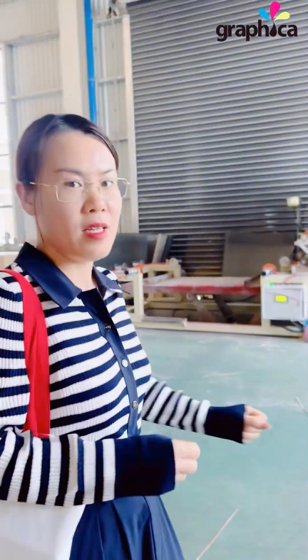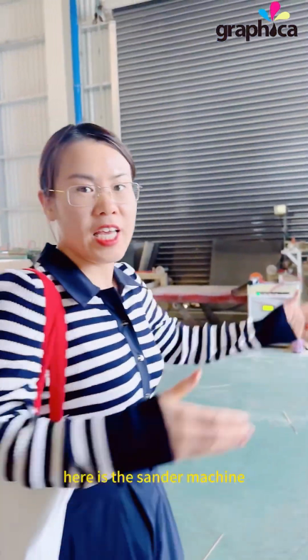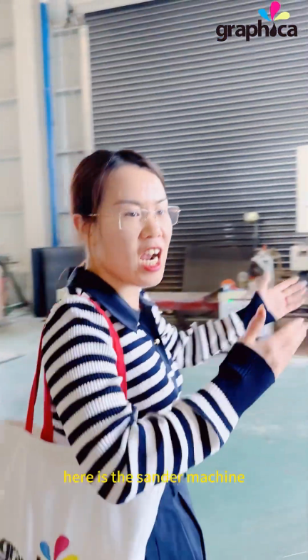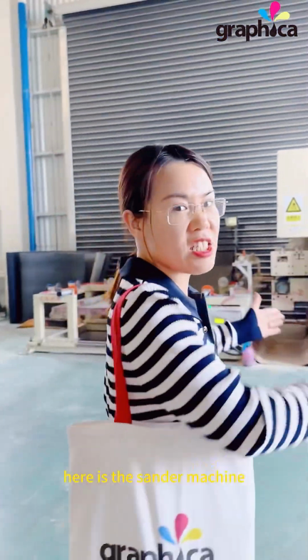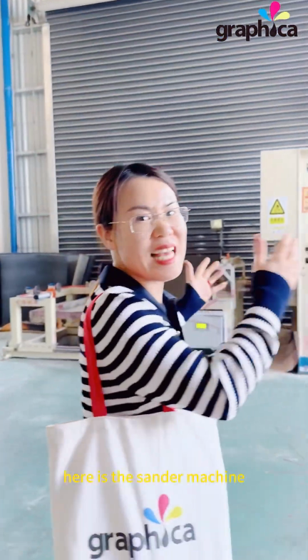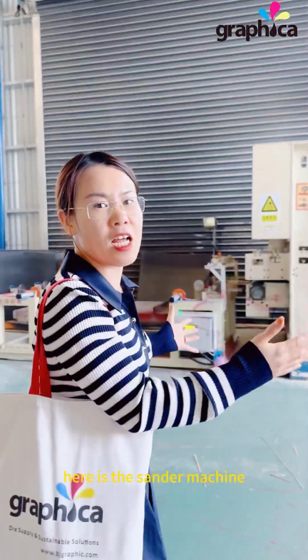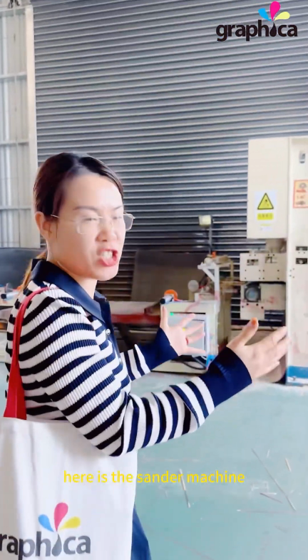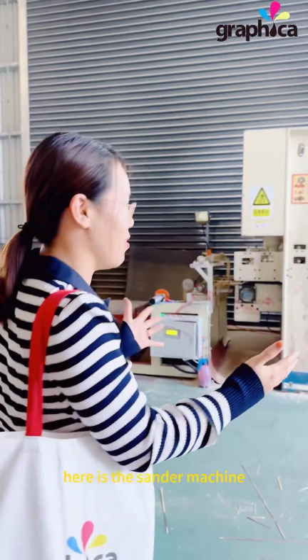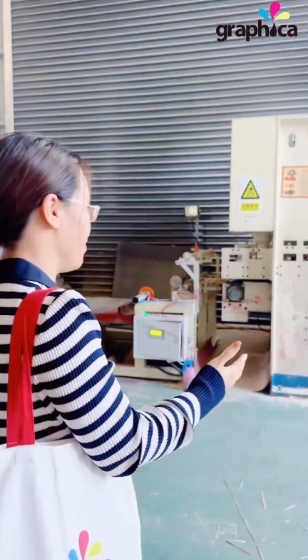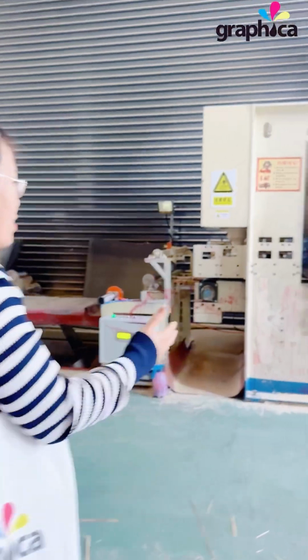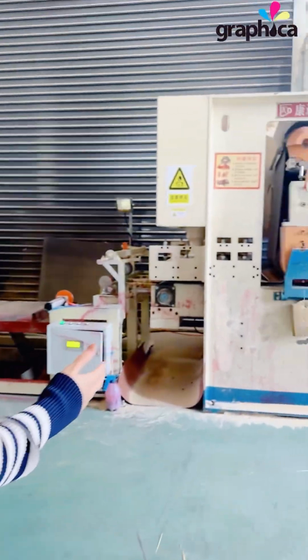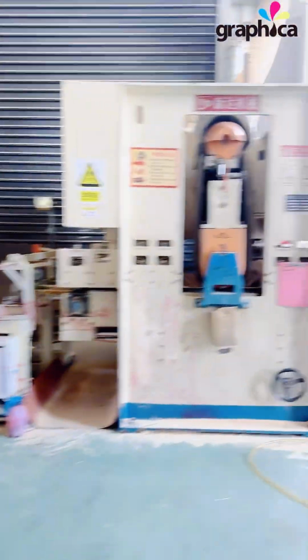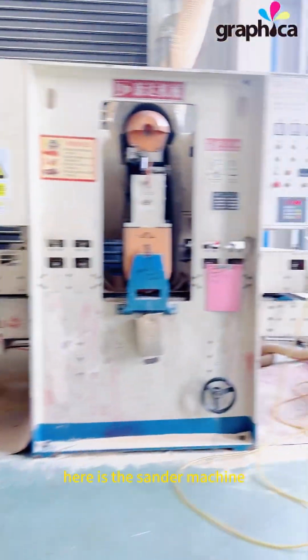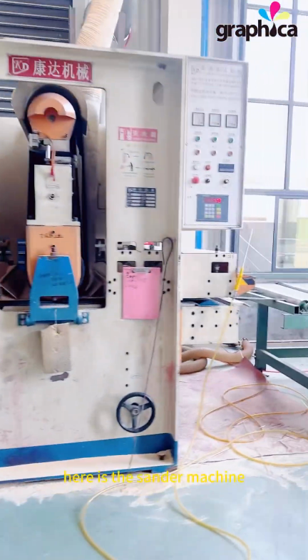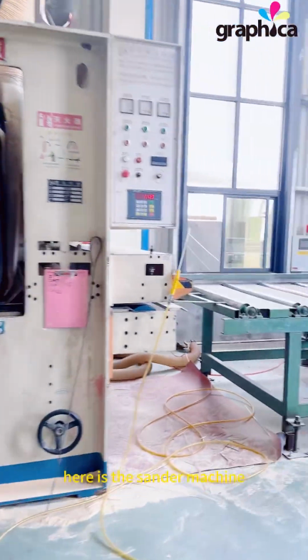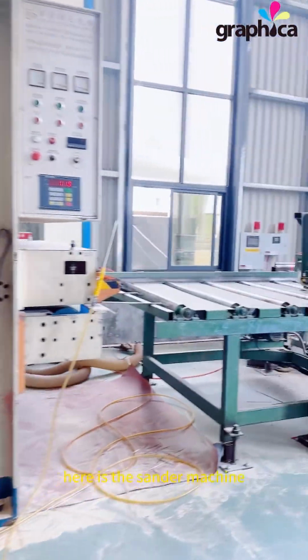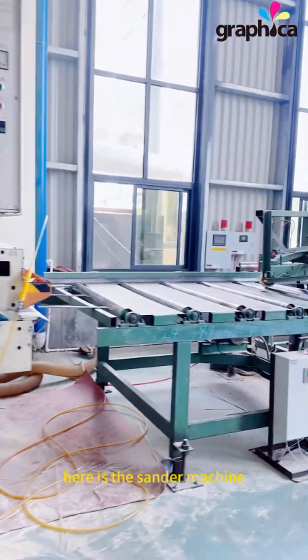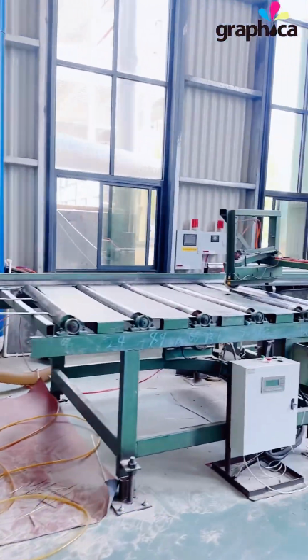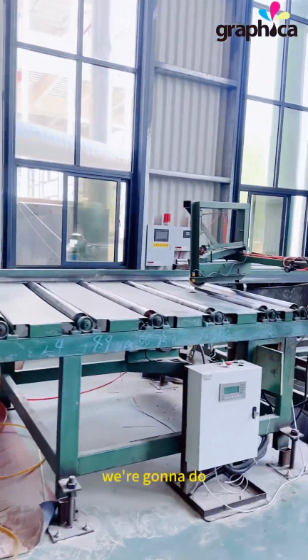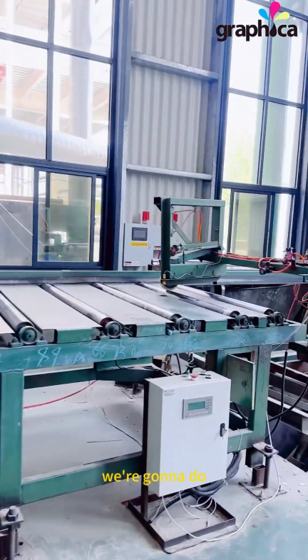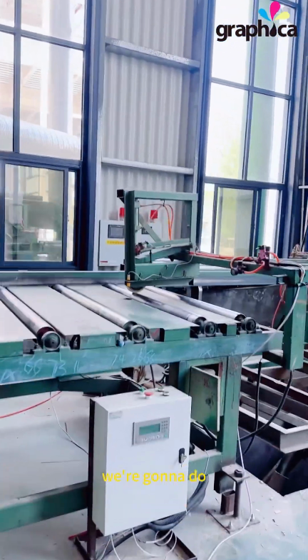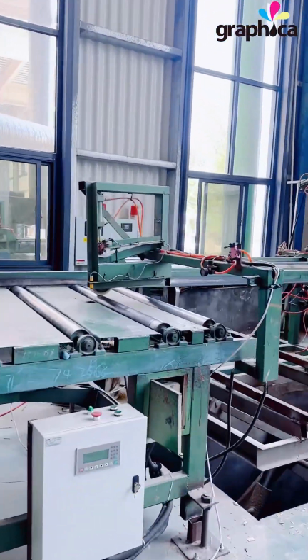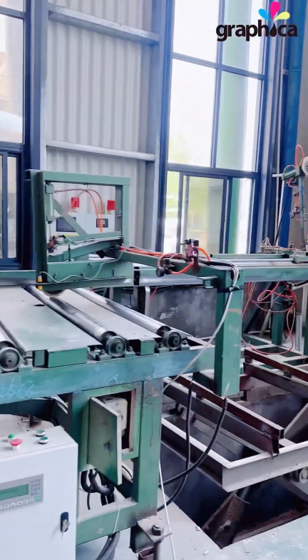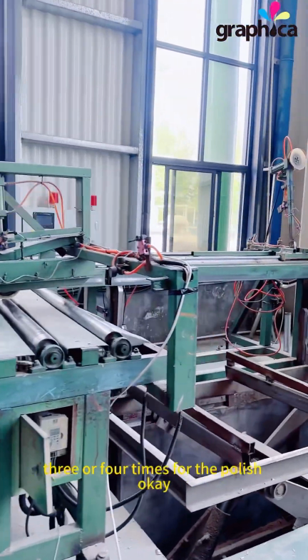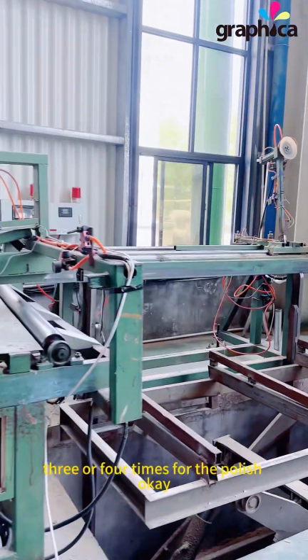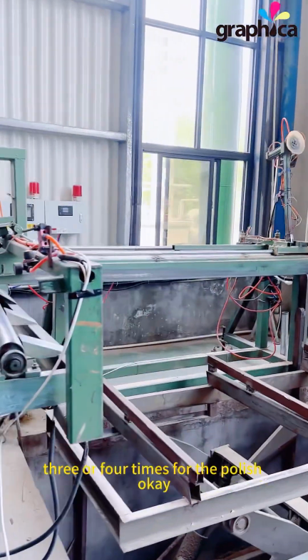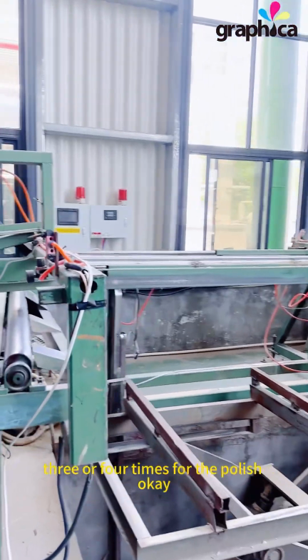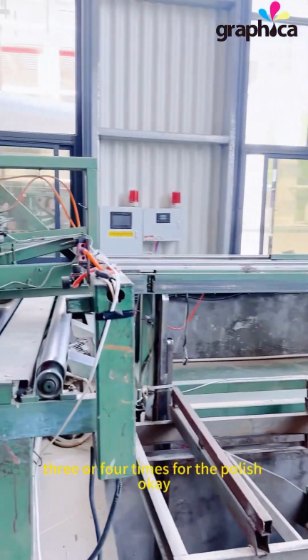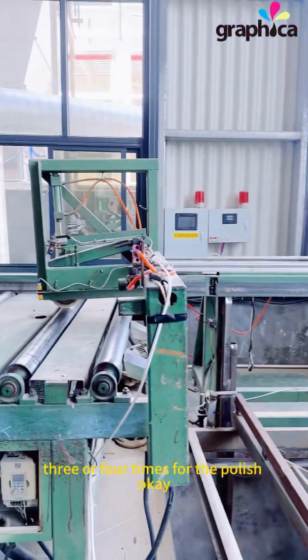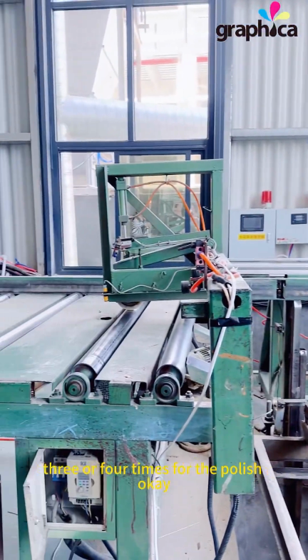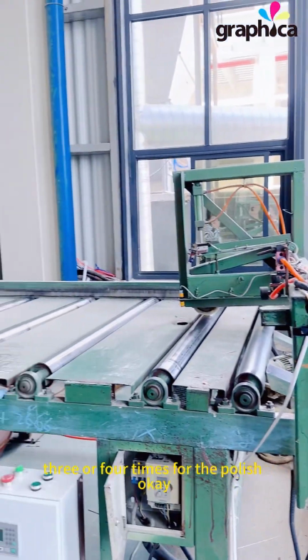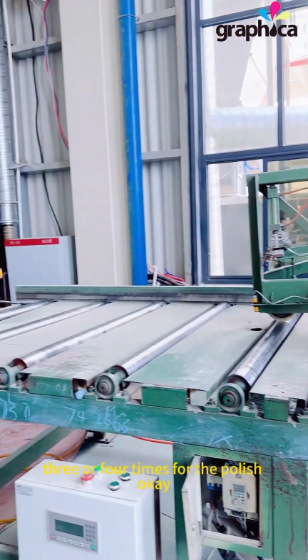Here is the side service machine. We're going to do three or four passes for the polish.